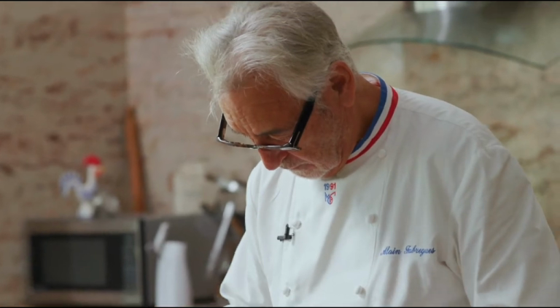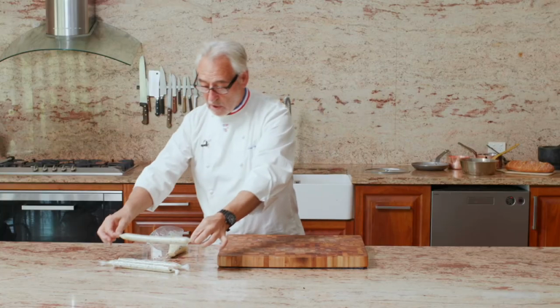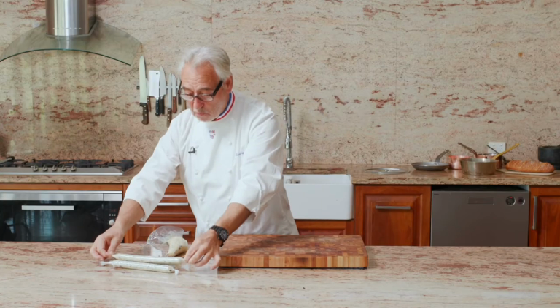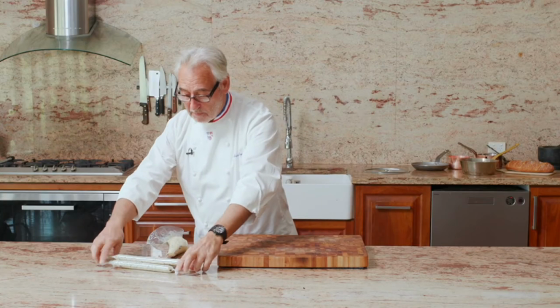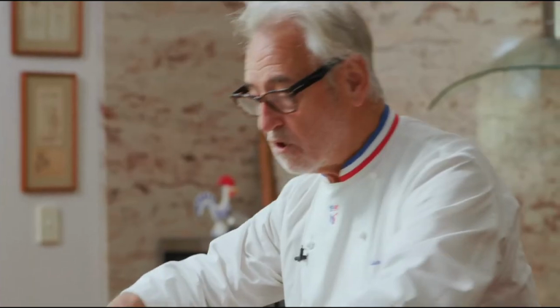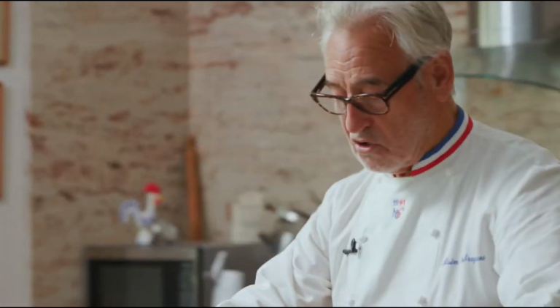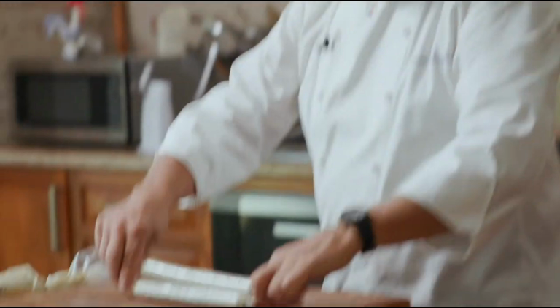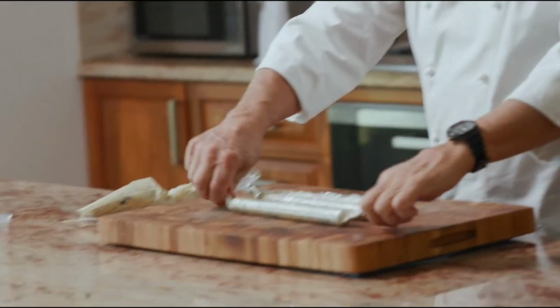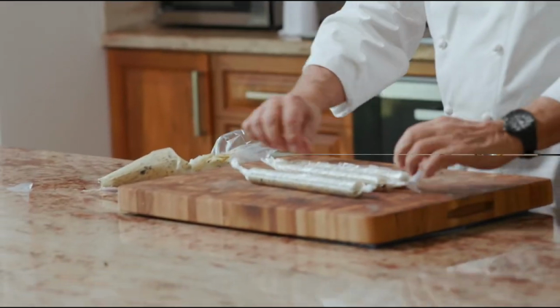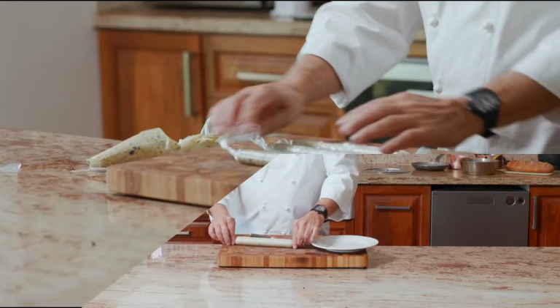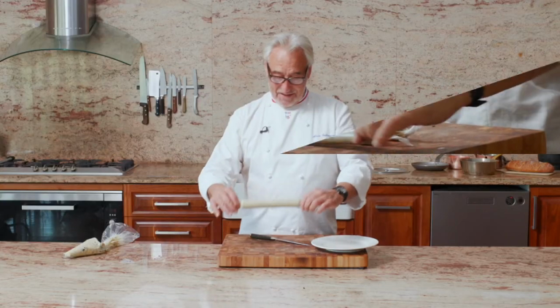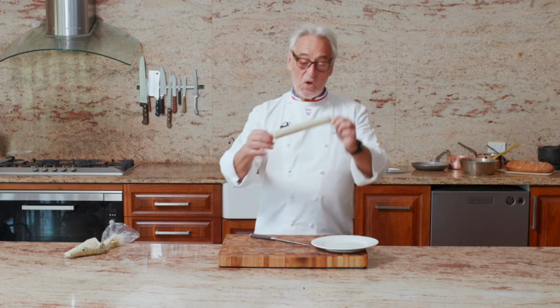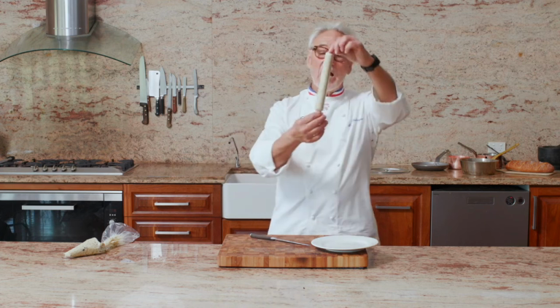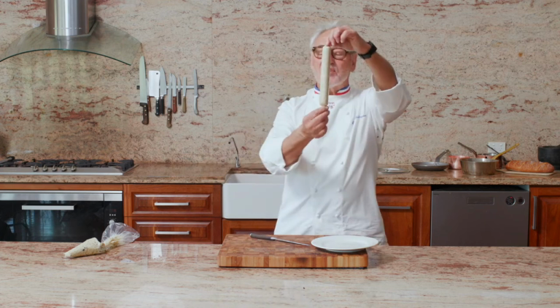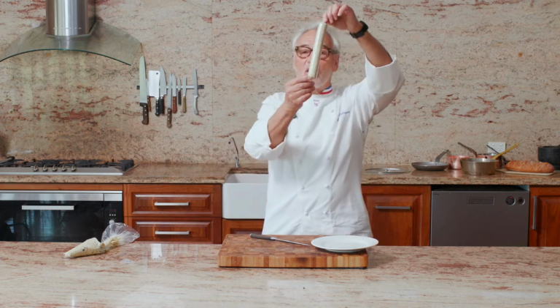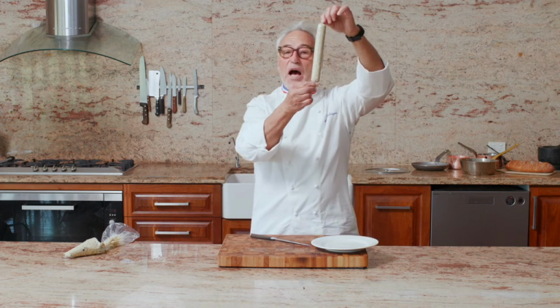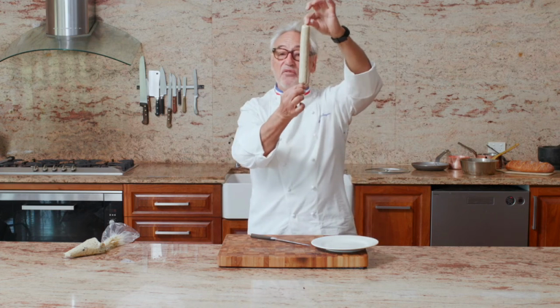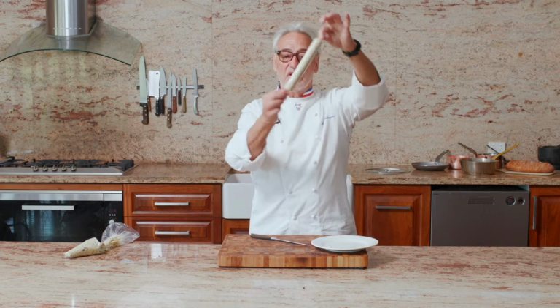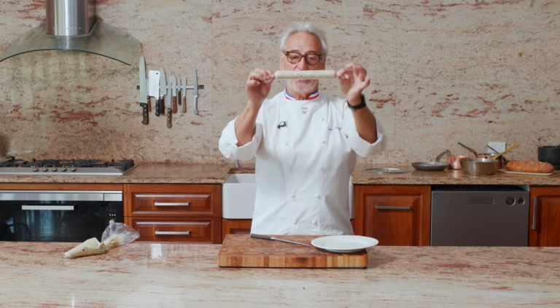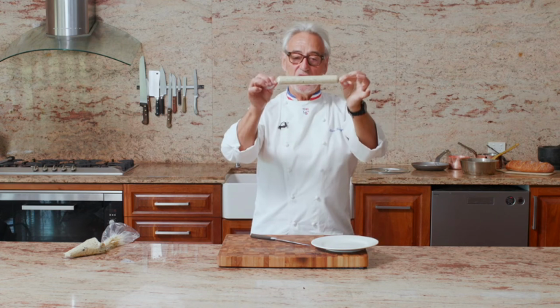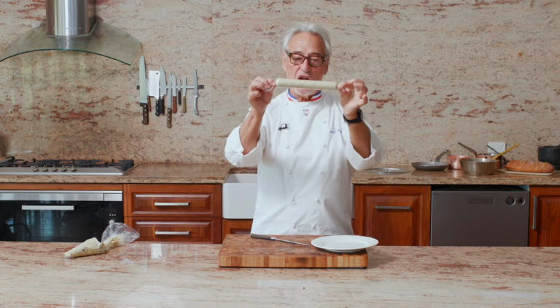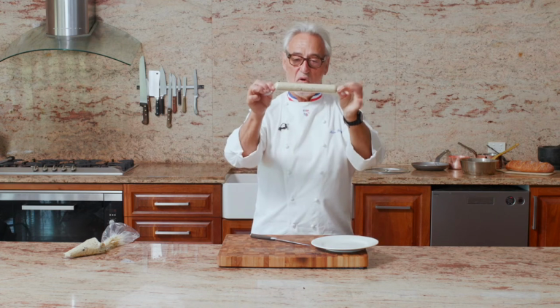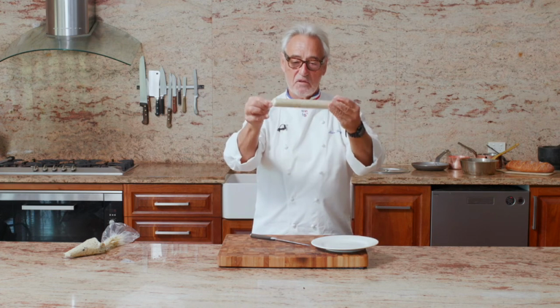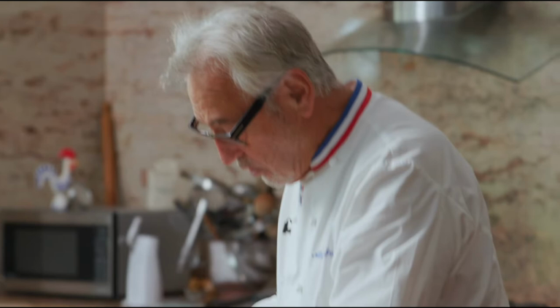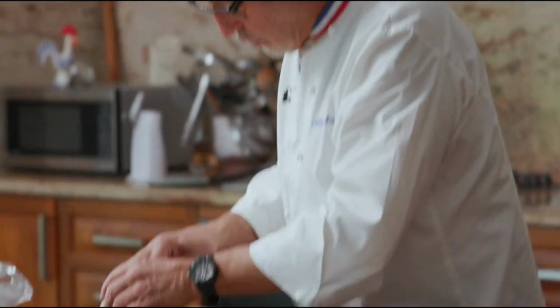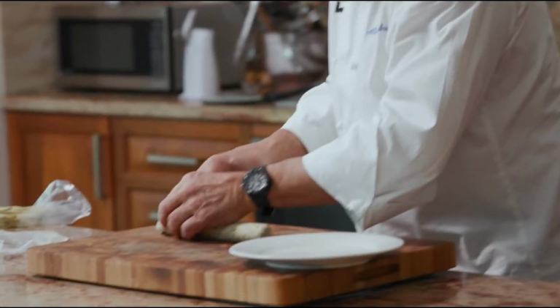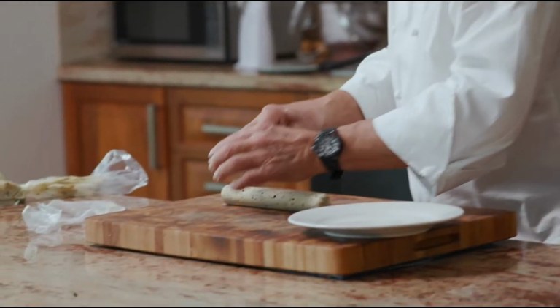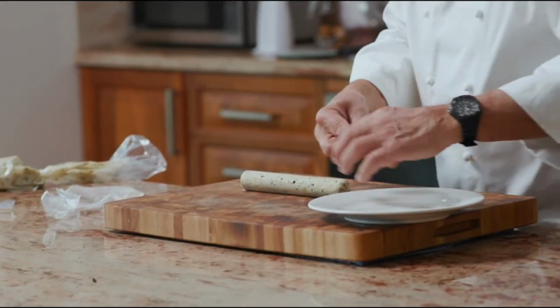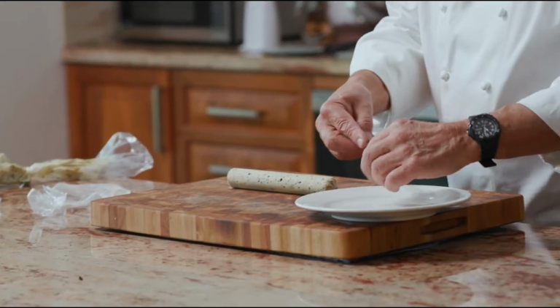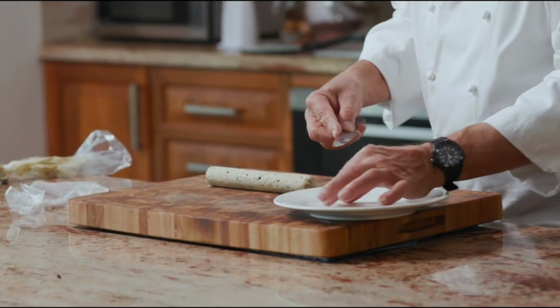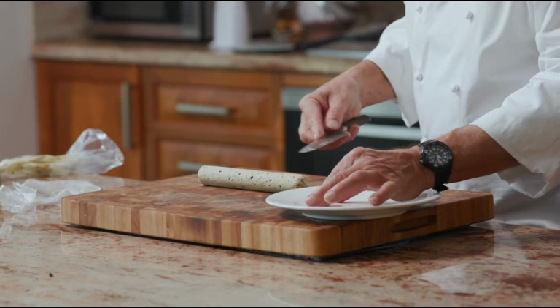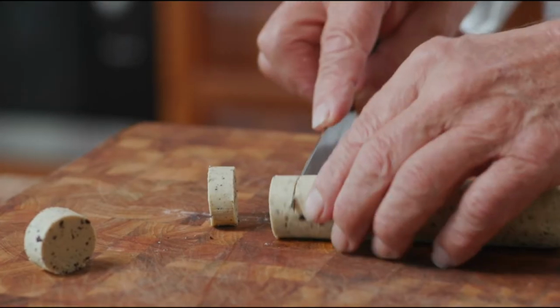Now we are going to put them in the fridge. I just took a roll out of the fridge — you can see it is now firm. You cut some nice rings like this.